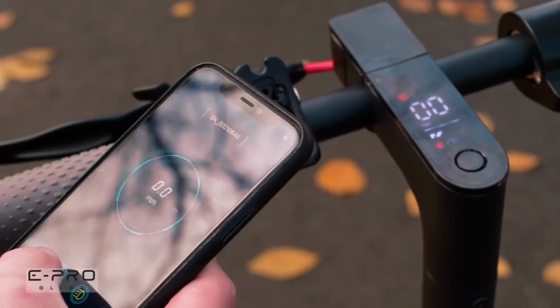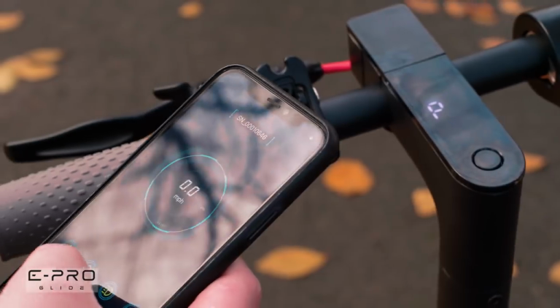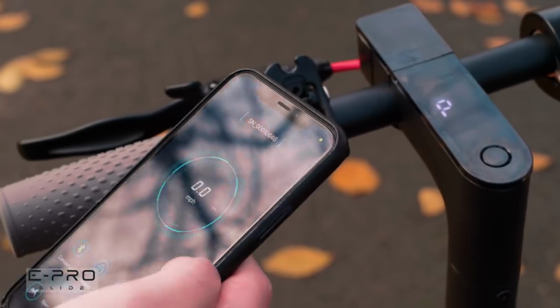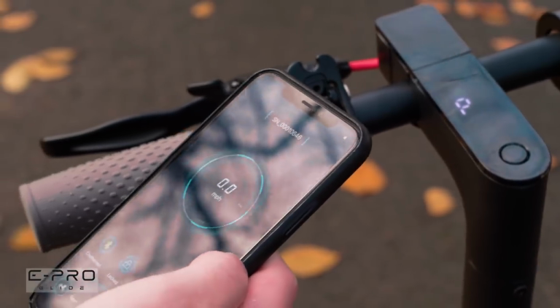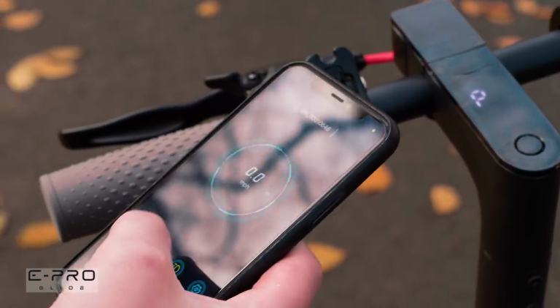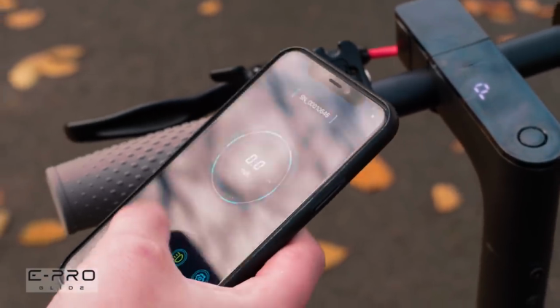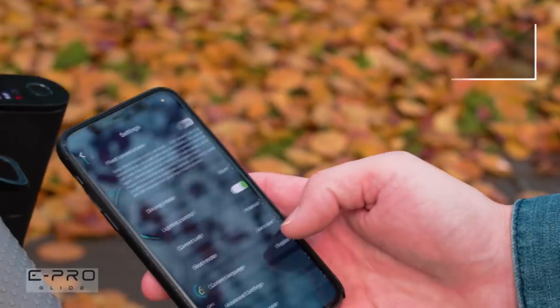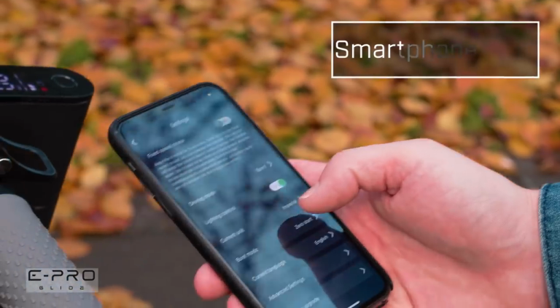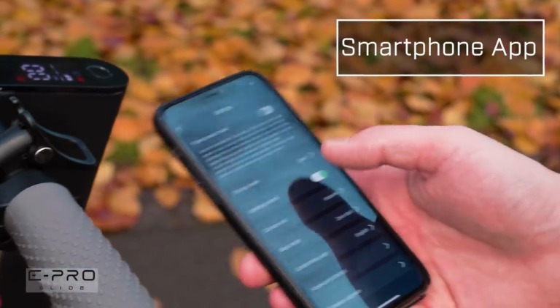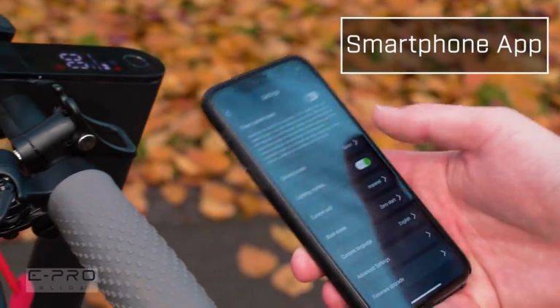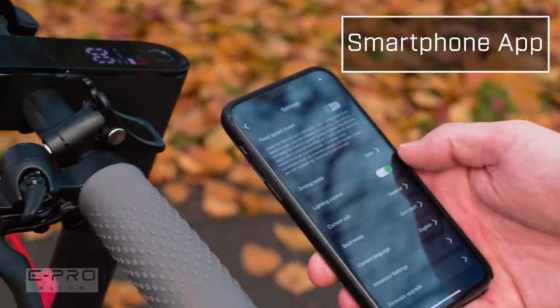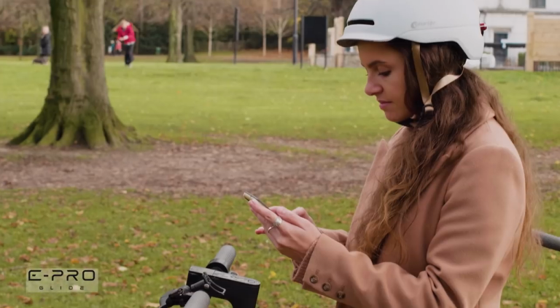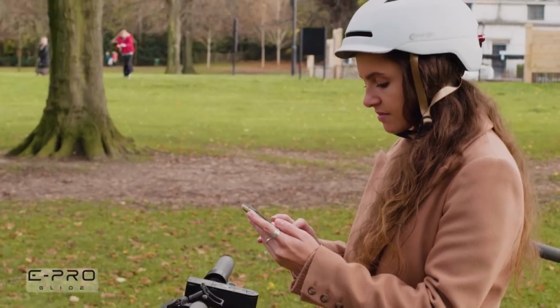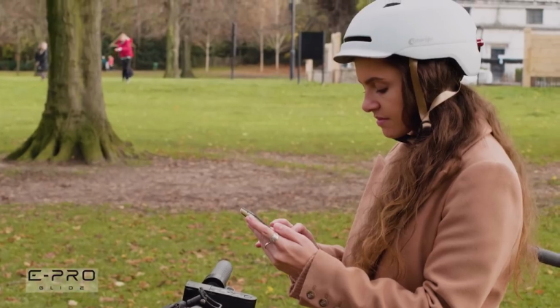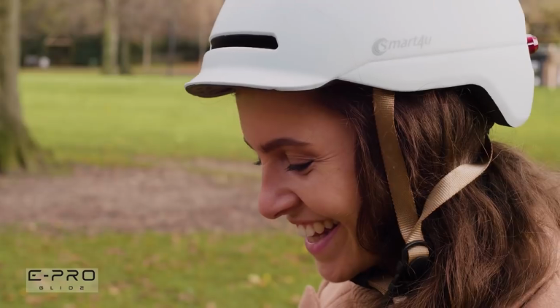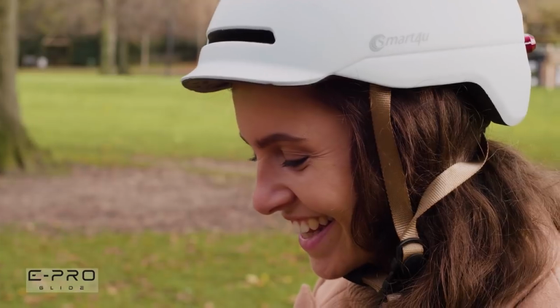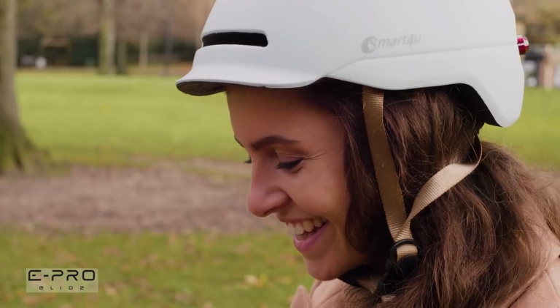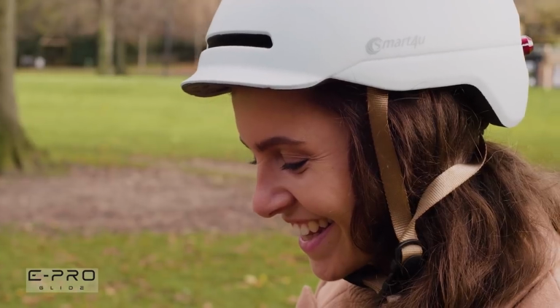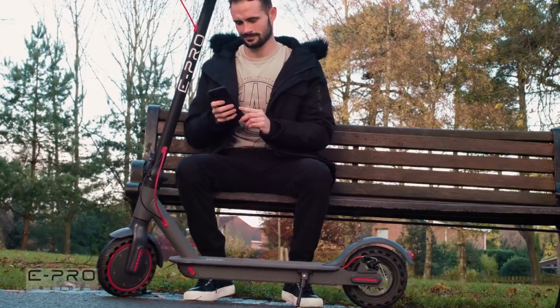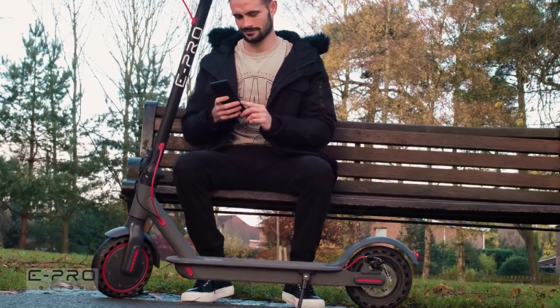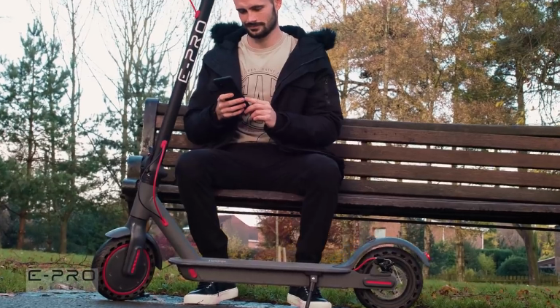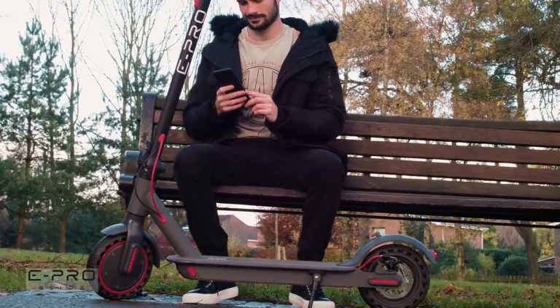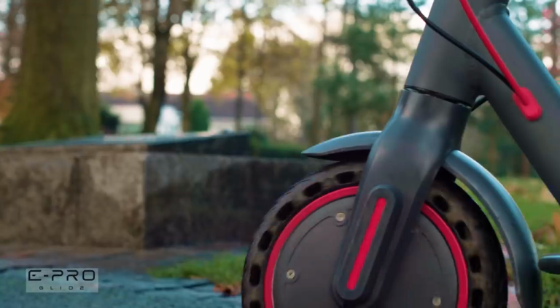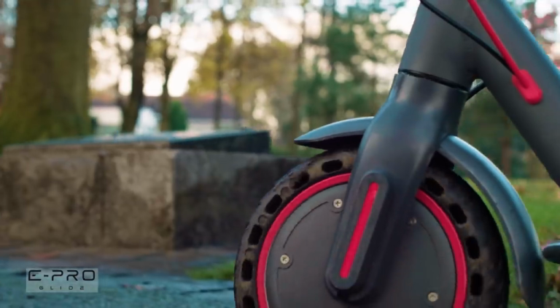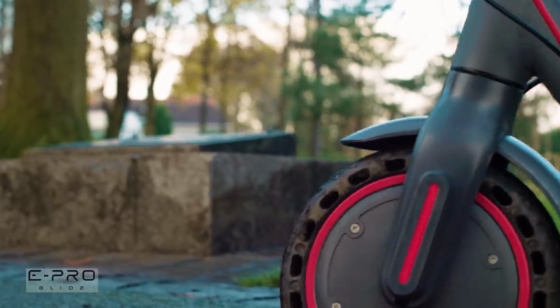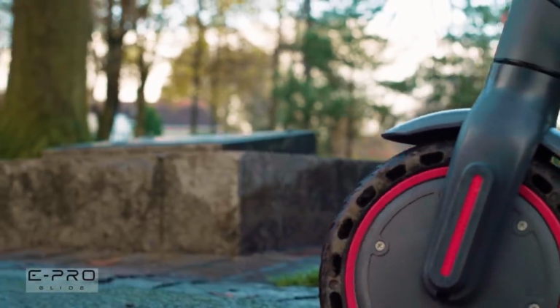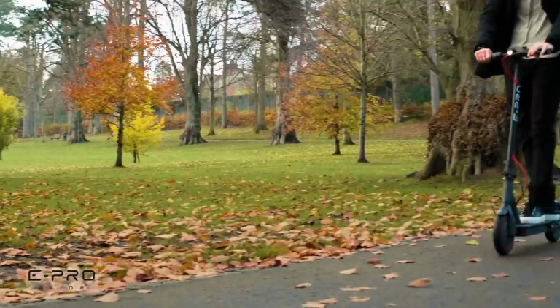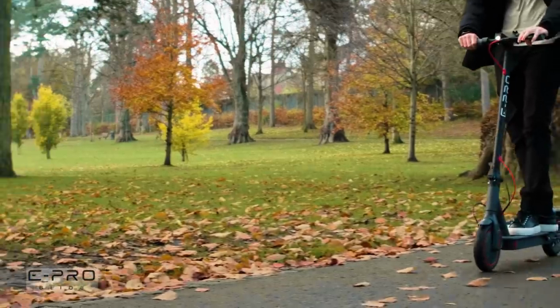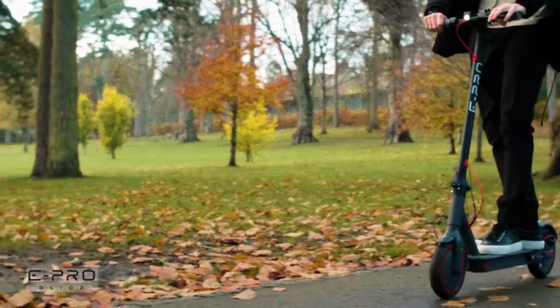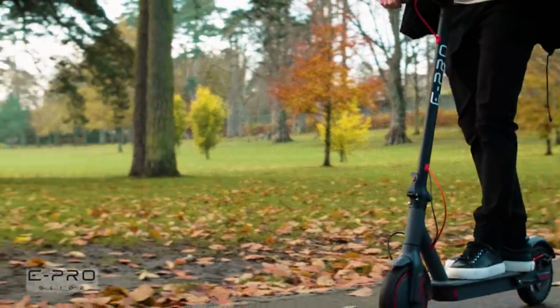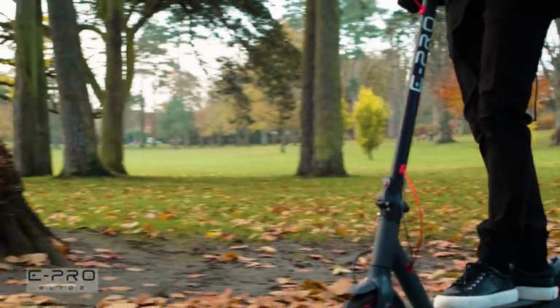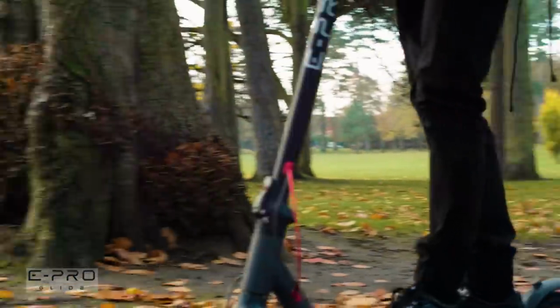The Evo also has the added benefit of its own app, accessed via smartphone, where amongst other features, its wheels can be locked, throttle response can be adjusted, and maximum speed can be set.